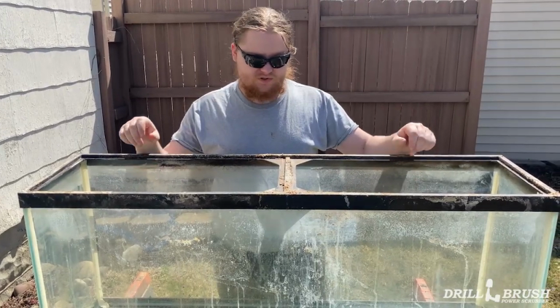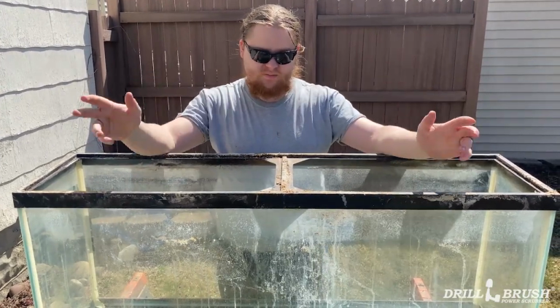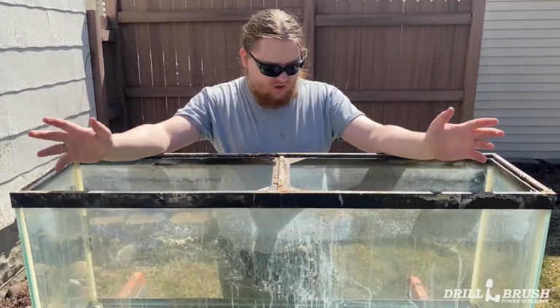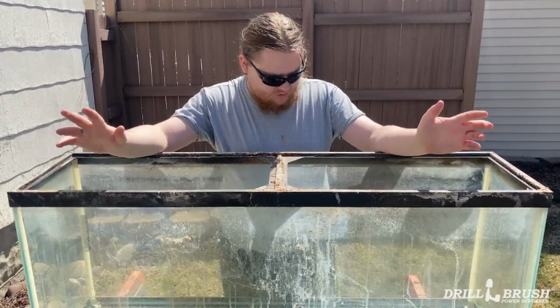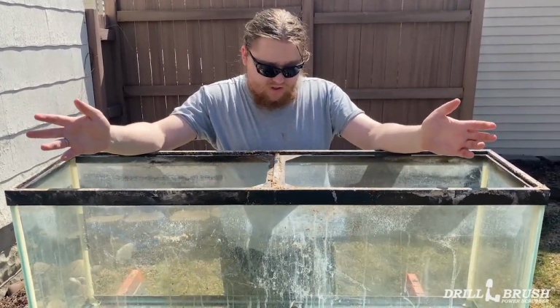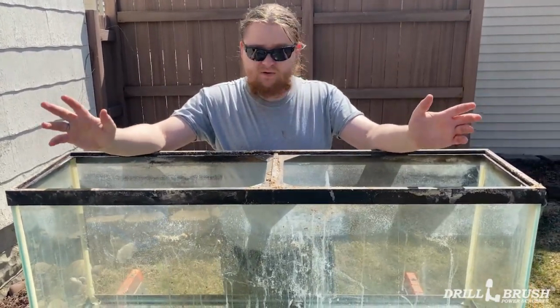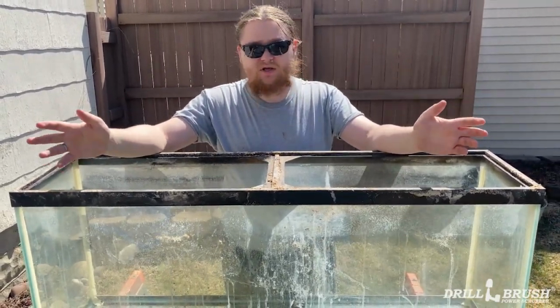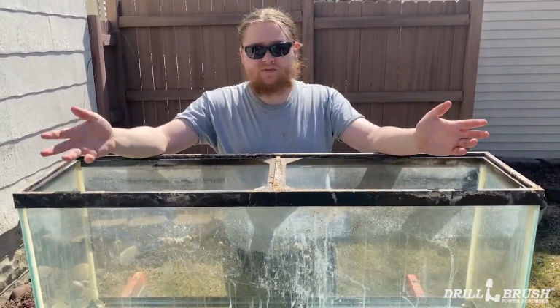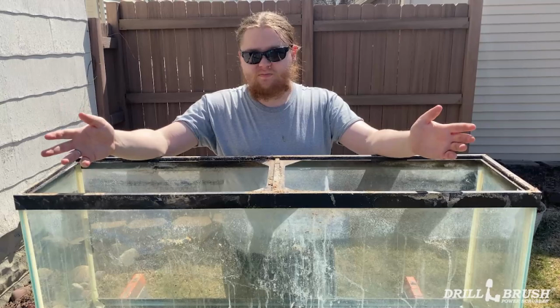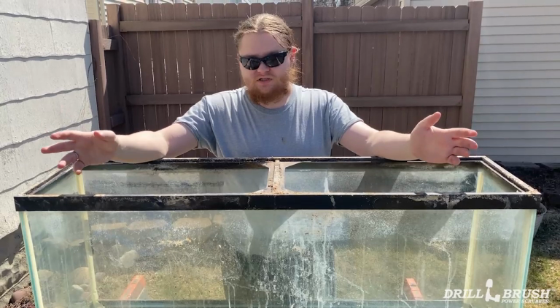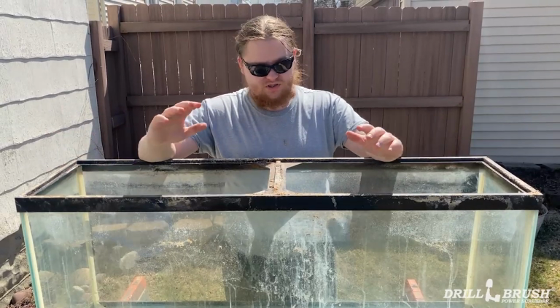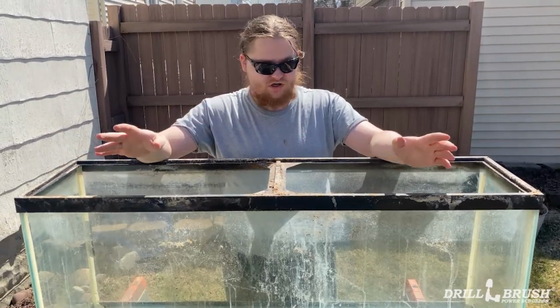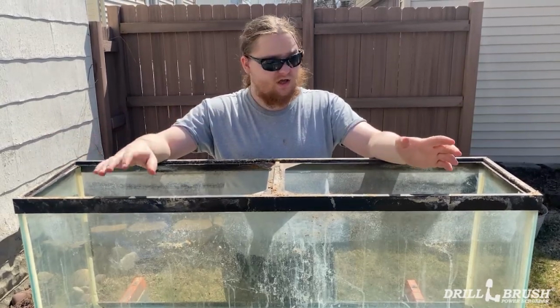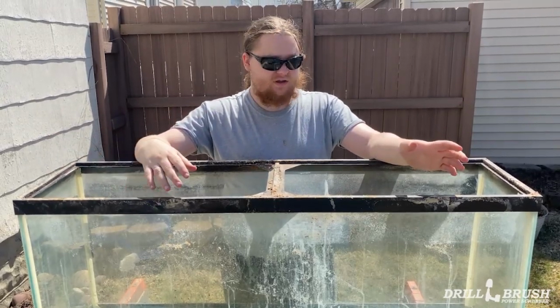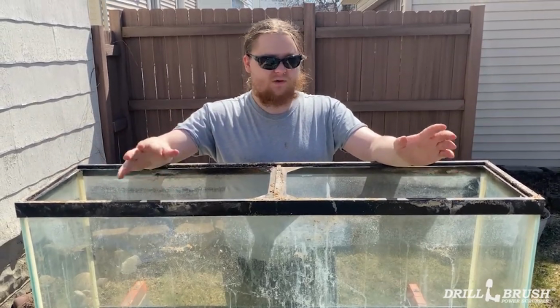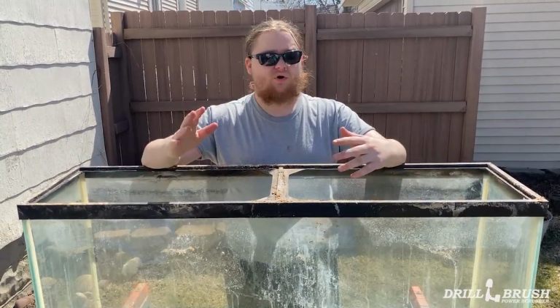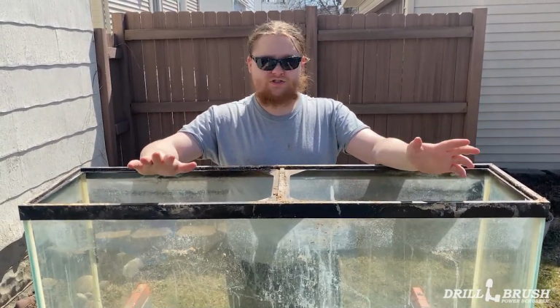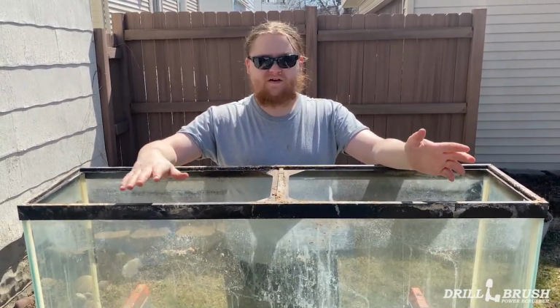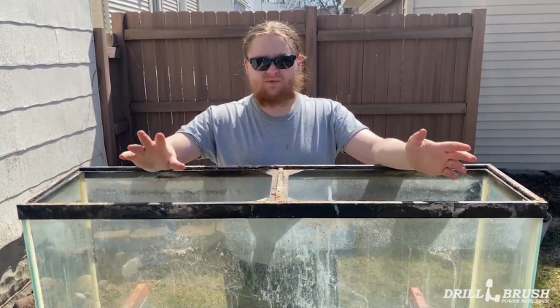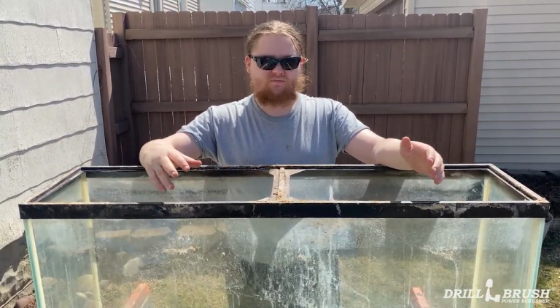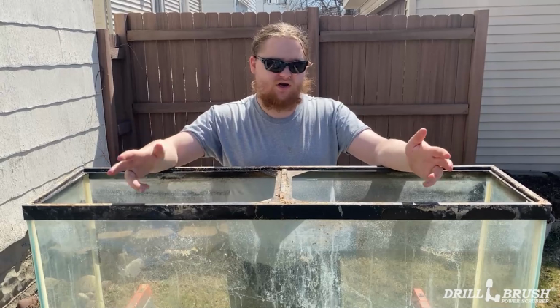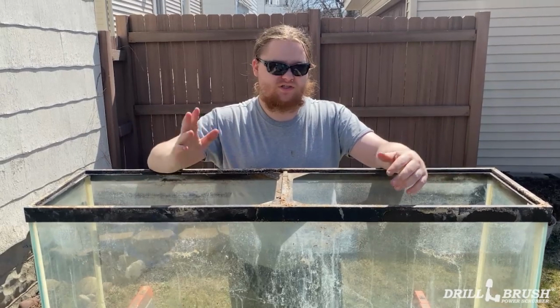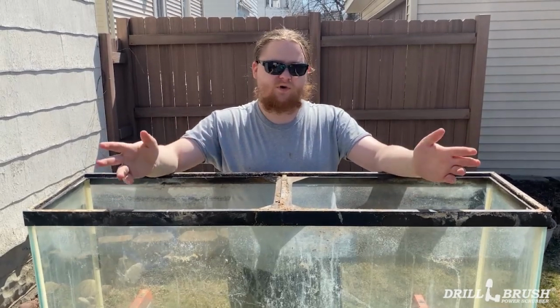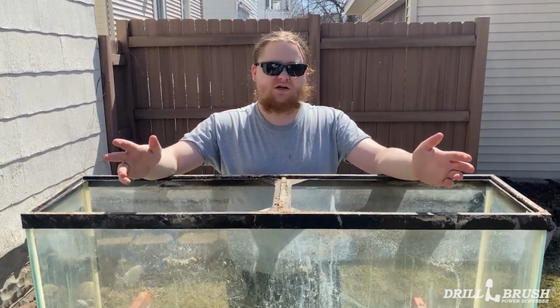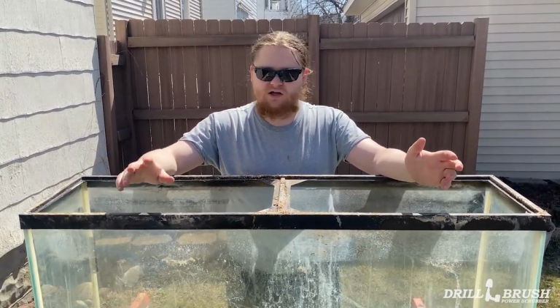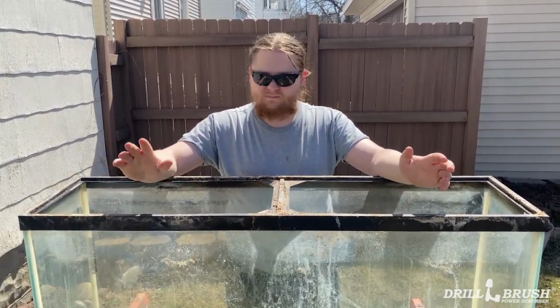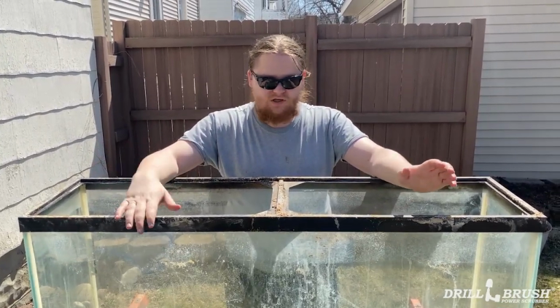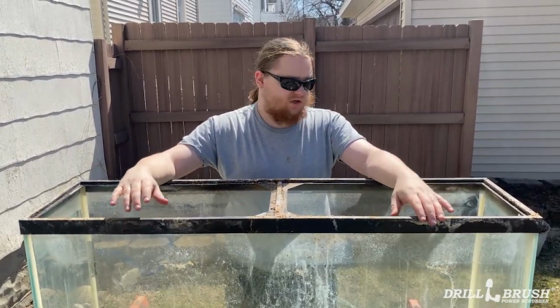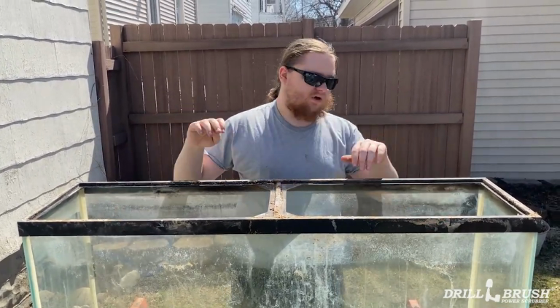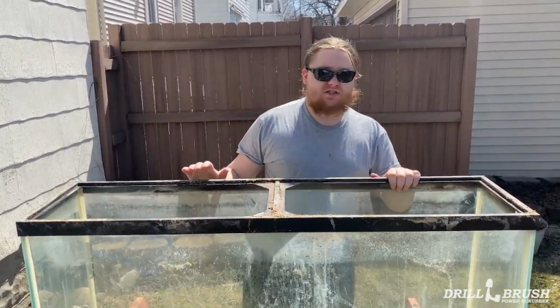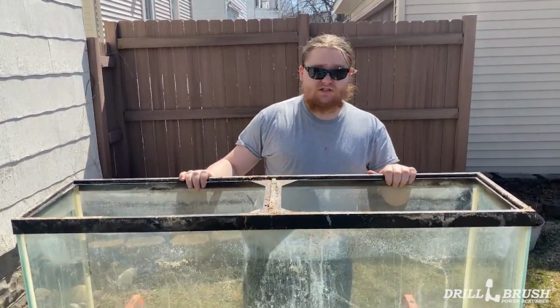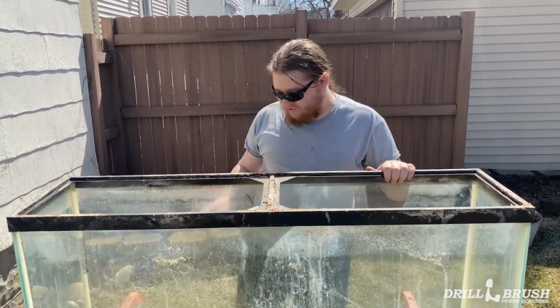This is going to be kind of a long haul, so we're just really going to get right into it. I'm just going to be using some basic dish soap to do the scrubbing, and then I'm going to do a whole rinse treatment after, which is pretty boring — just rinsing it with water. All right, let's just get into it then.